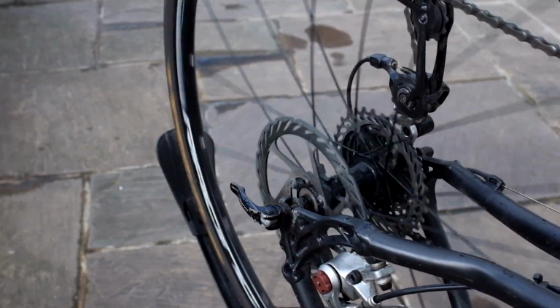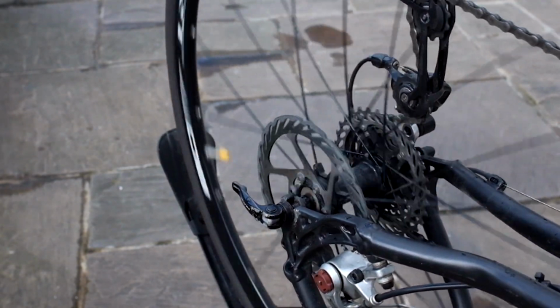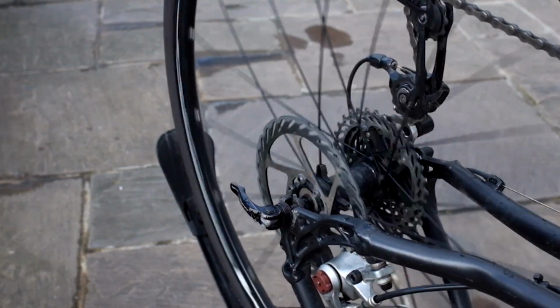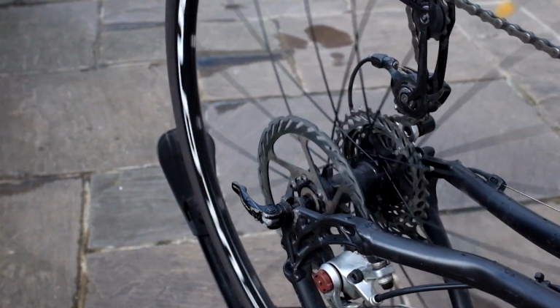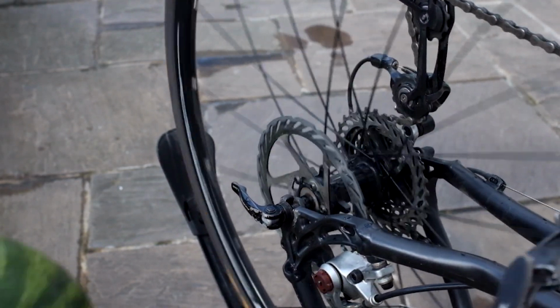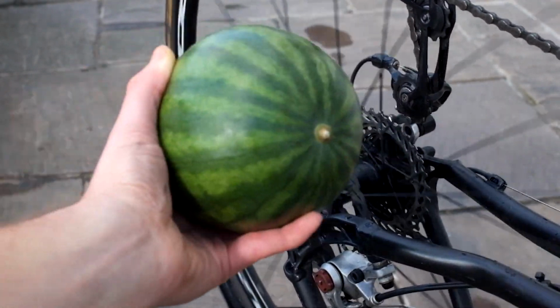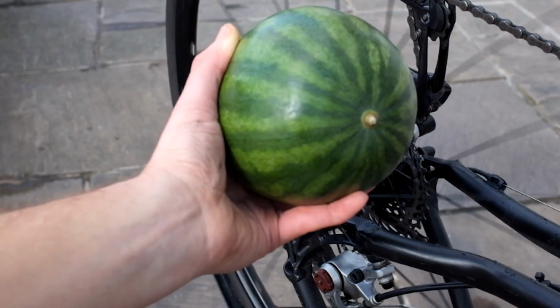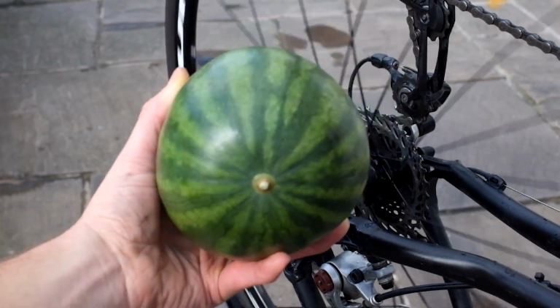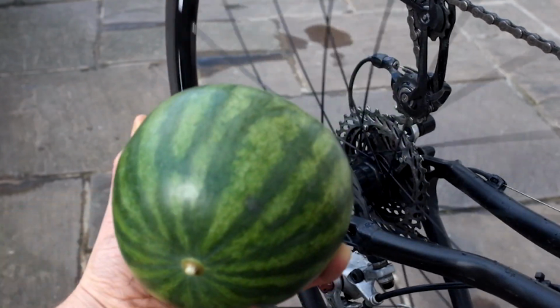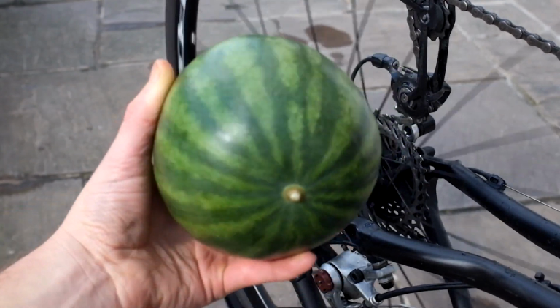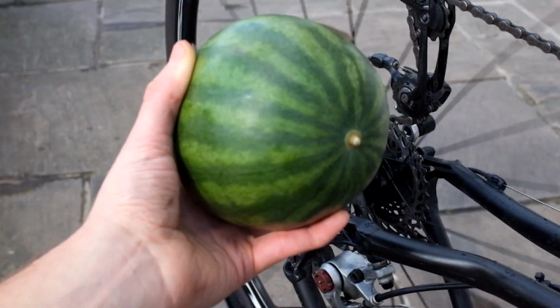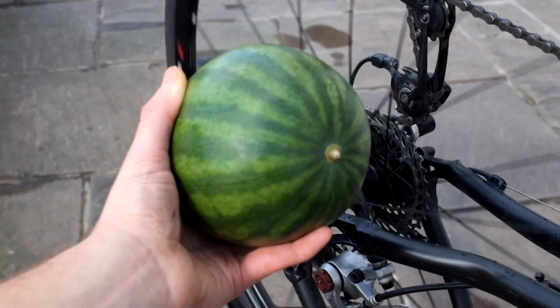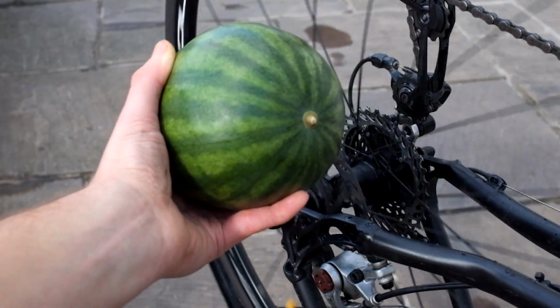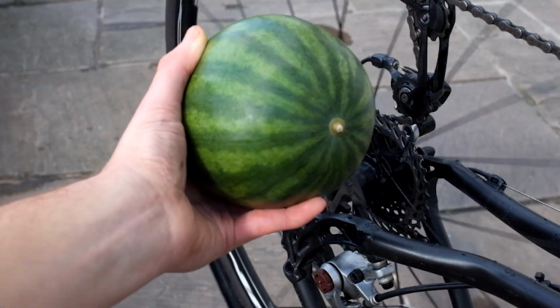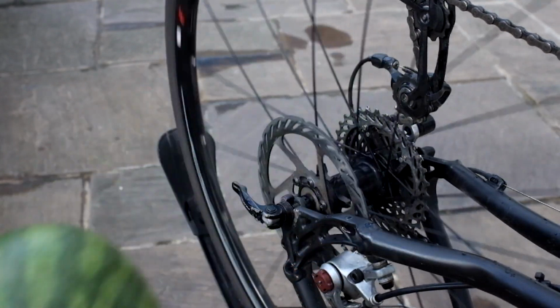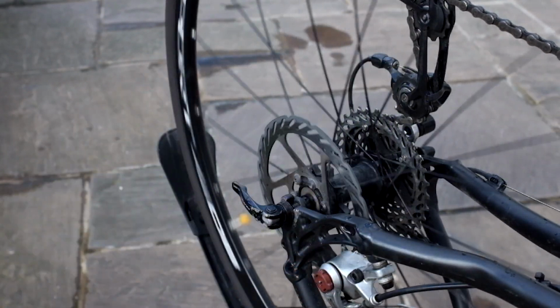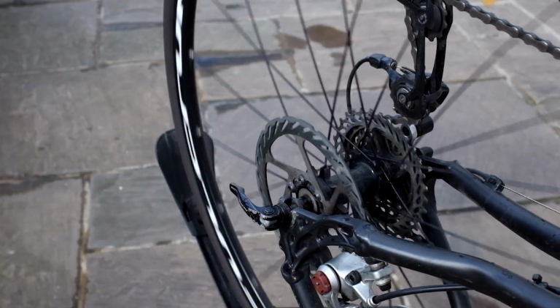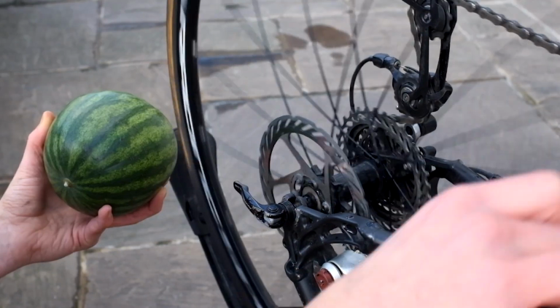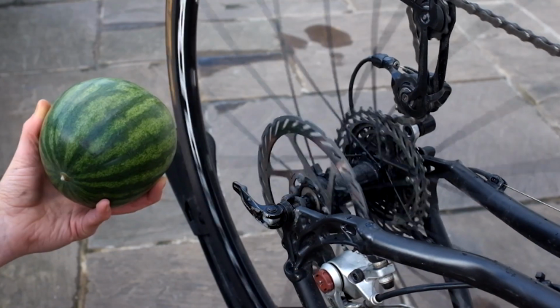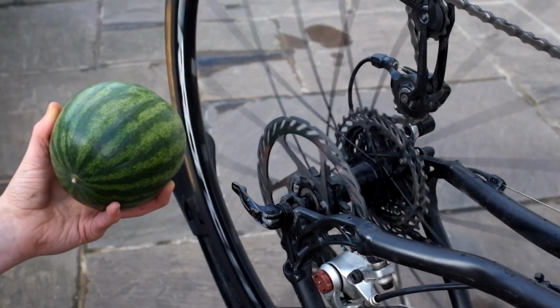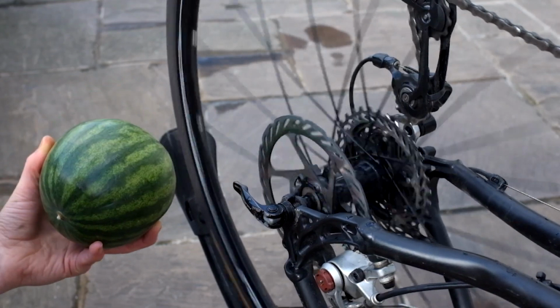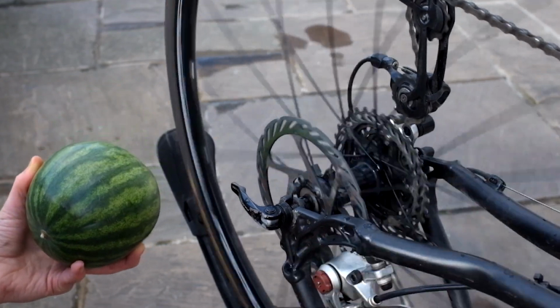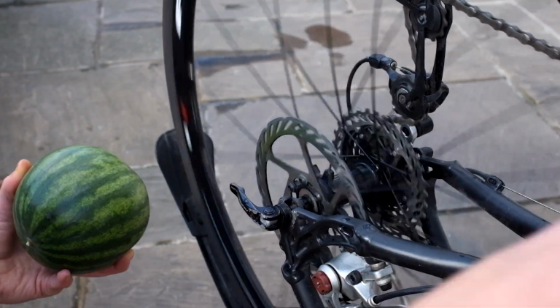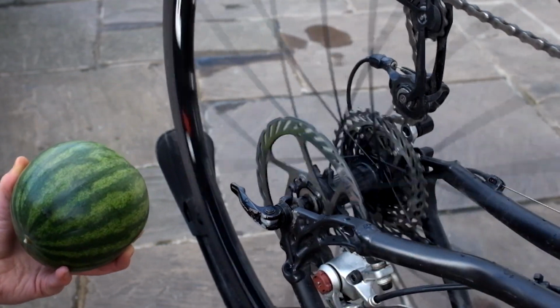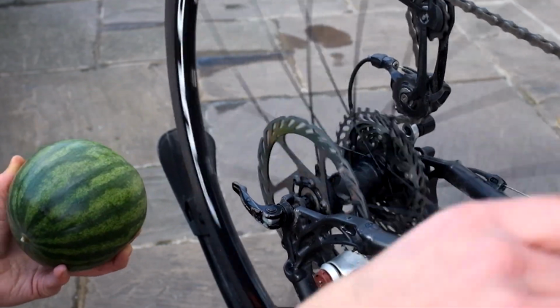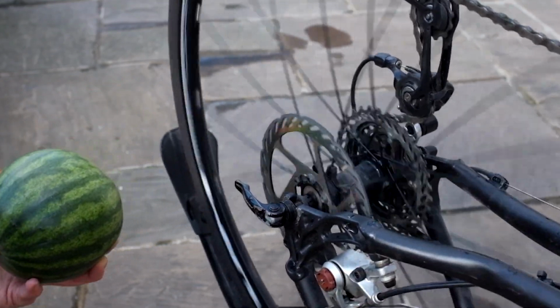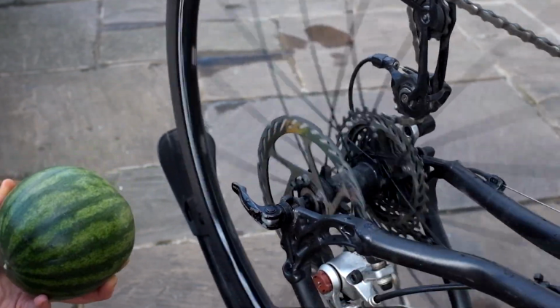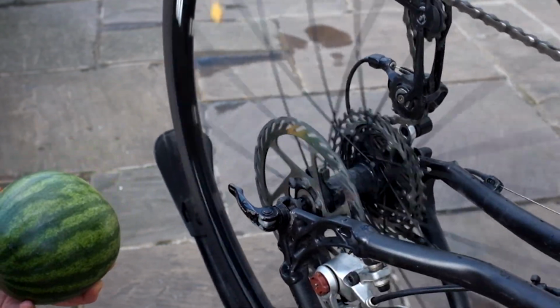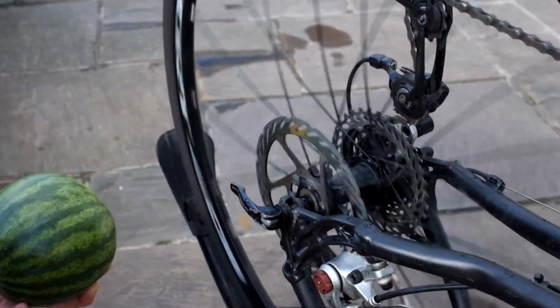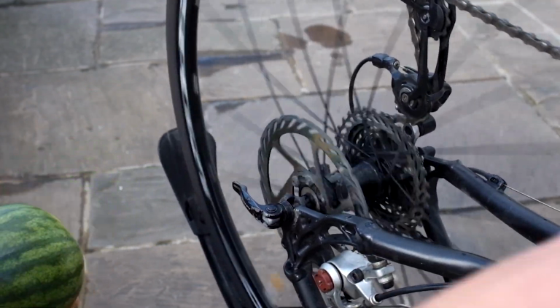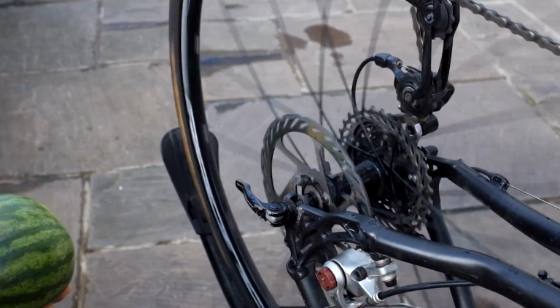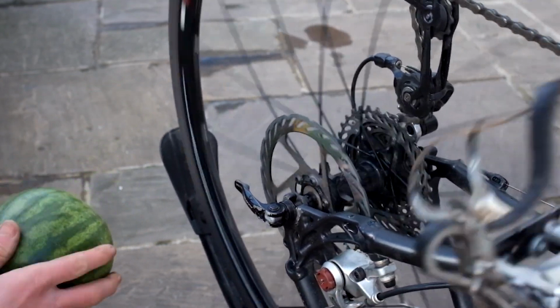I'm going to use this mini watermelon to represent someone with a very small head, to see what kind of damage it causes when I force the wheel to stop and get it up to speed.